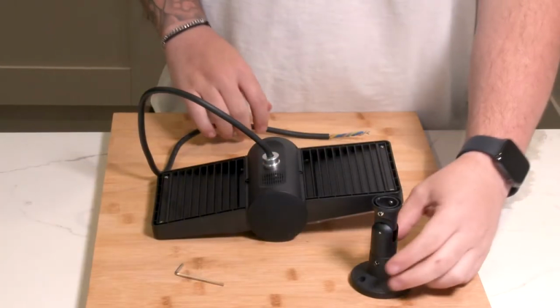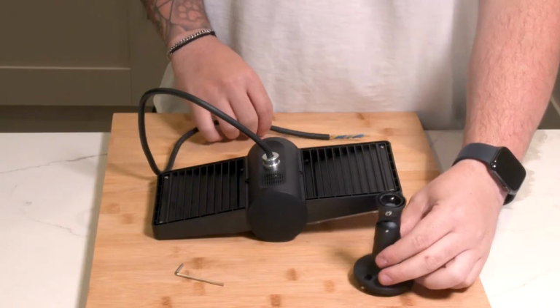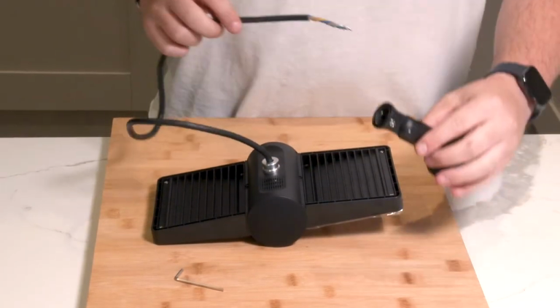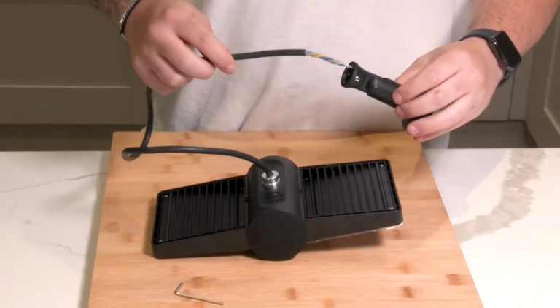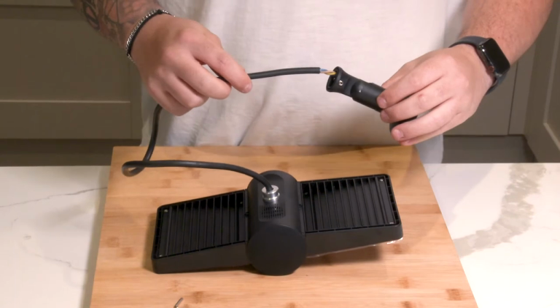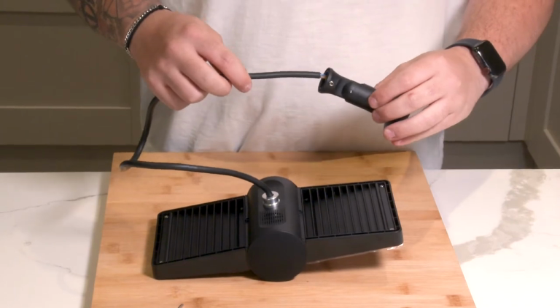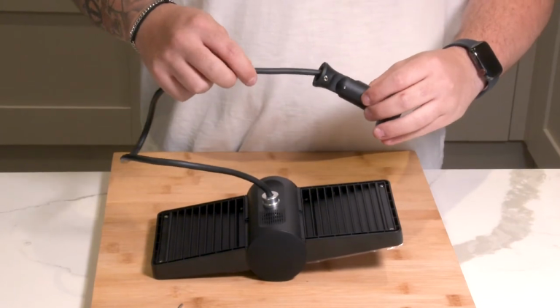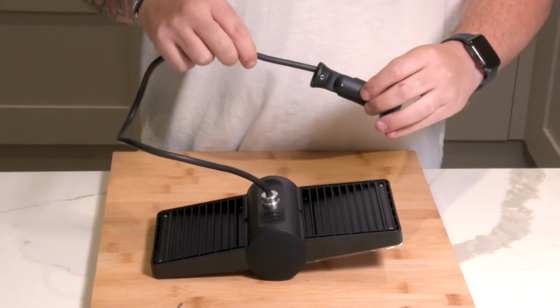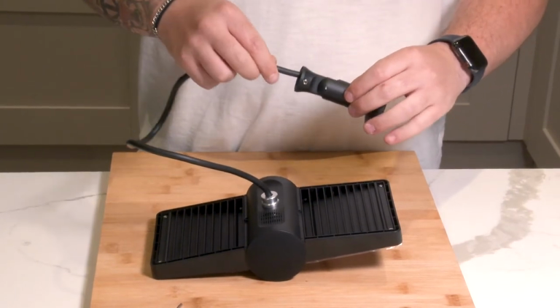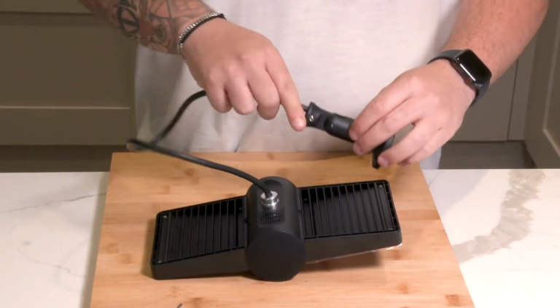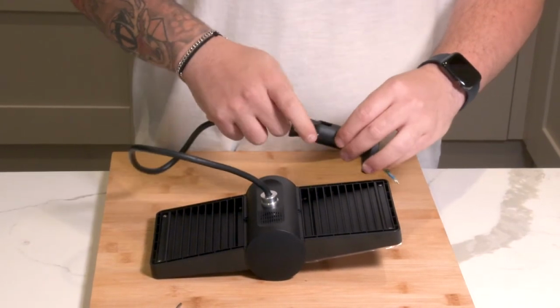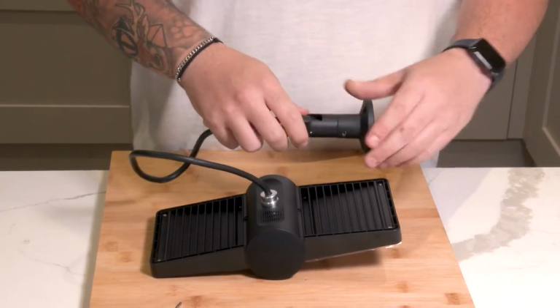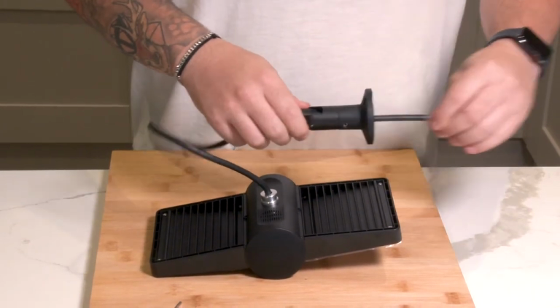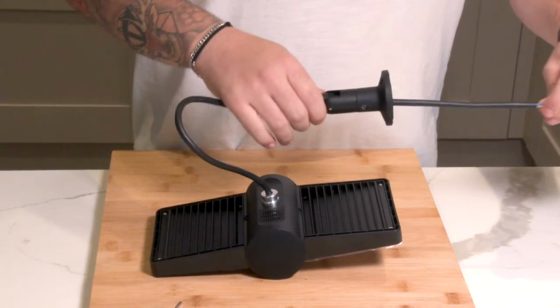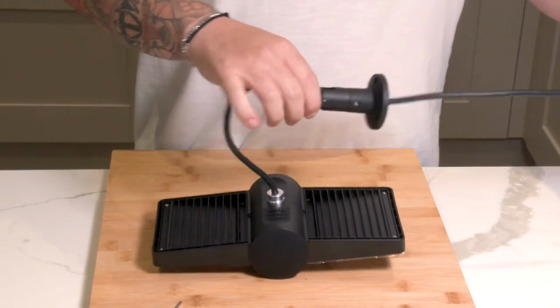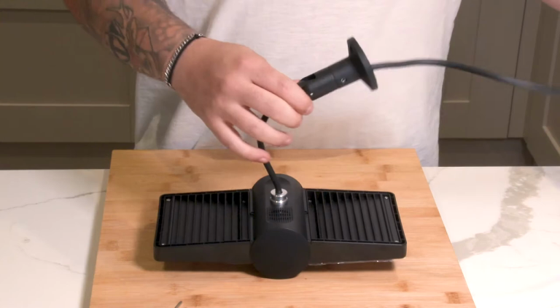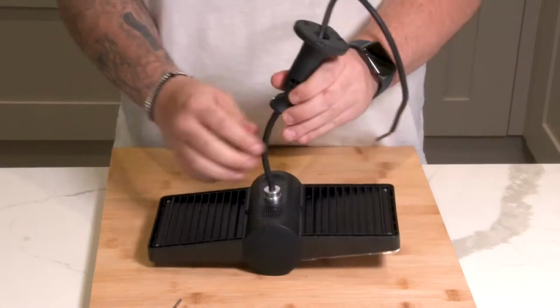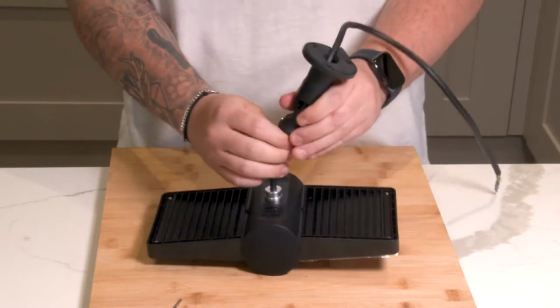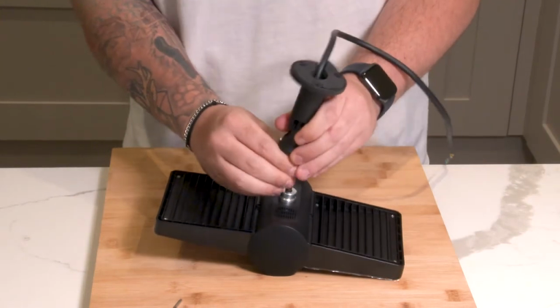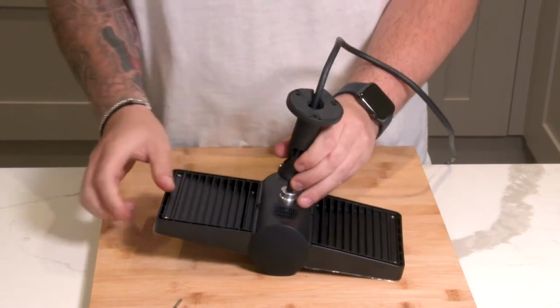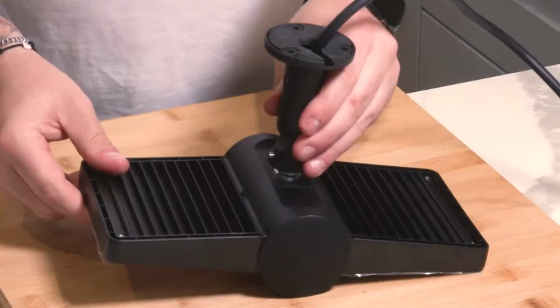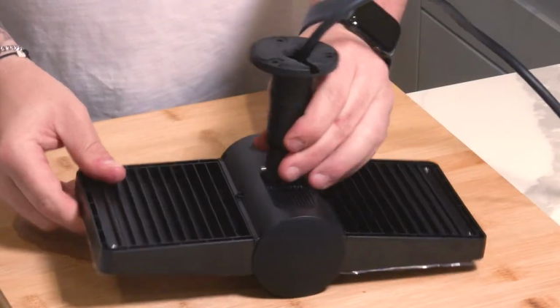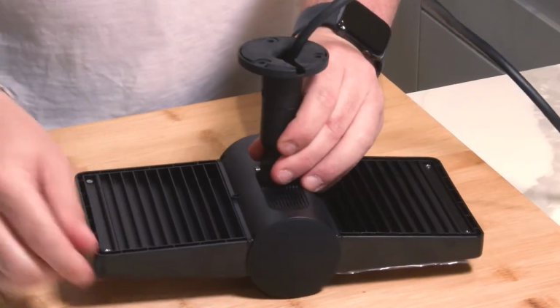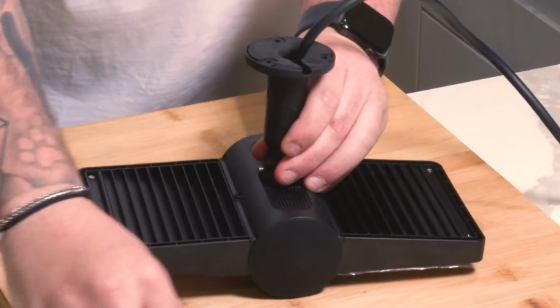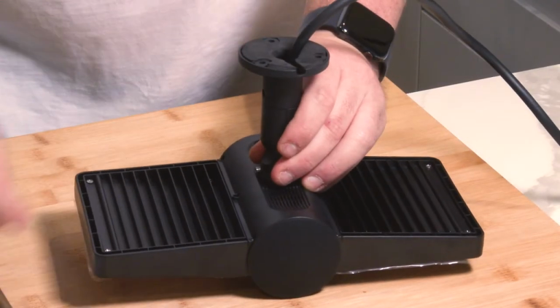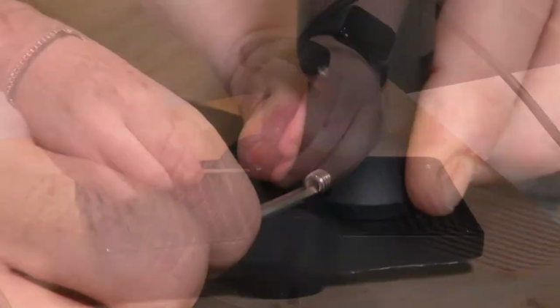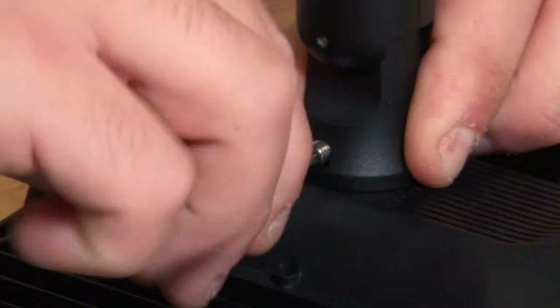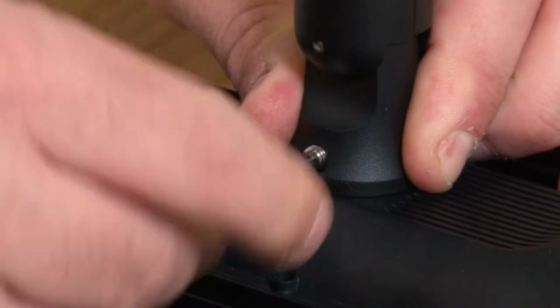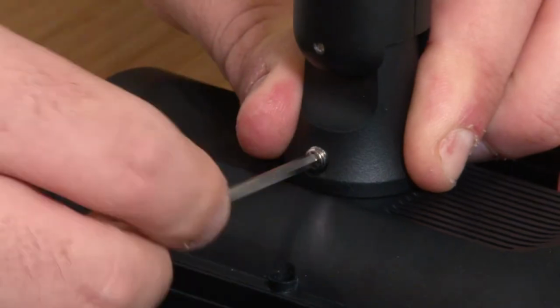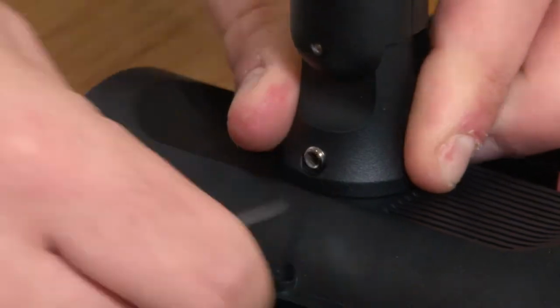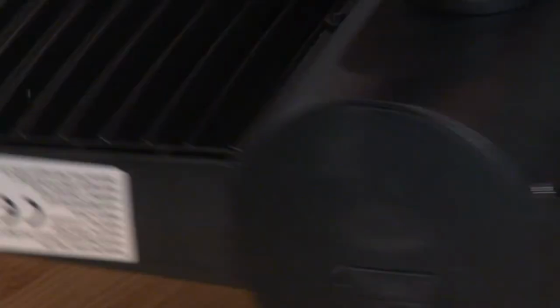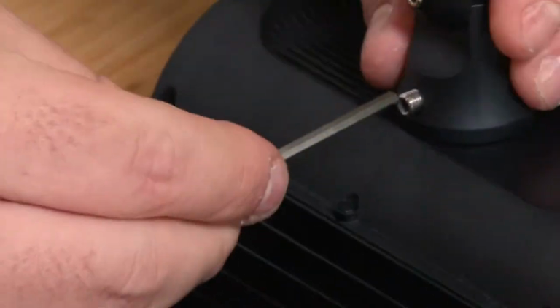Firstly, you will need to attach the wall mount to the back of your floodlight camera. Thread the wire through the centre of the wall mount and slide it into position, as shown here. Then, using the allen key provided, tighten both sides to hold it in place.